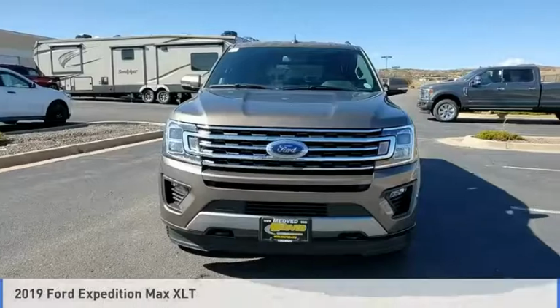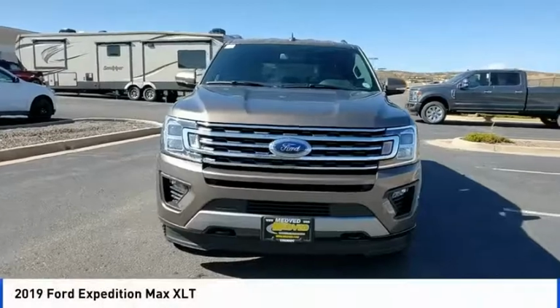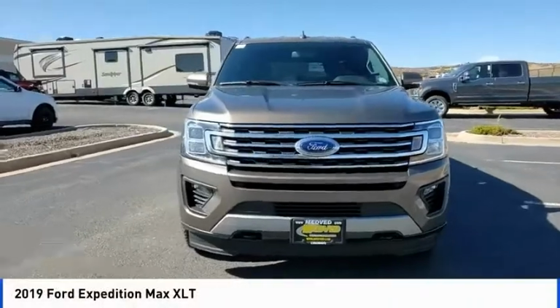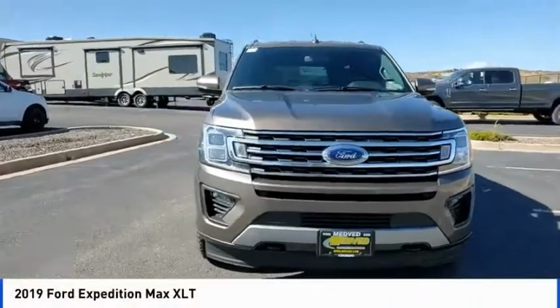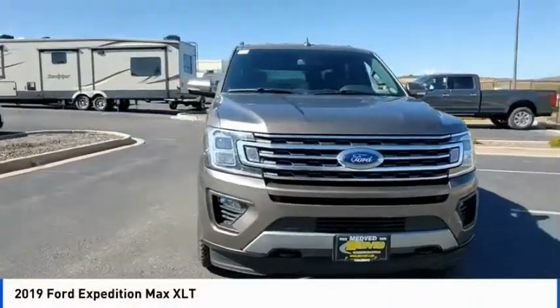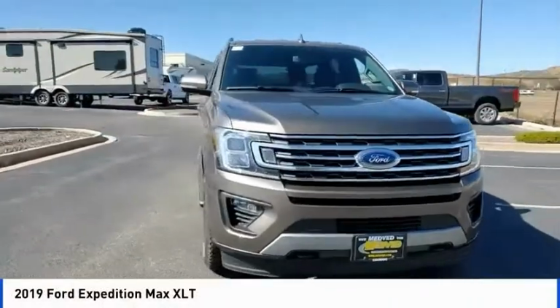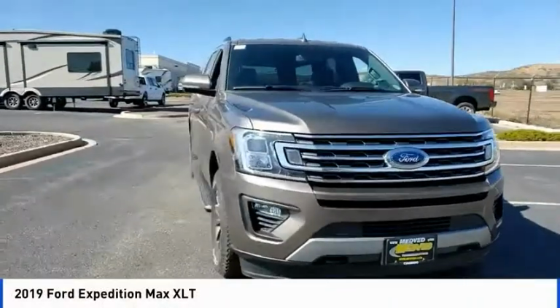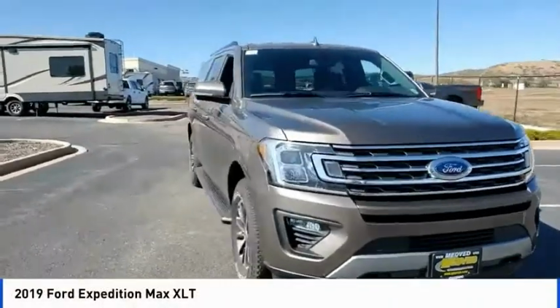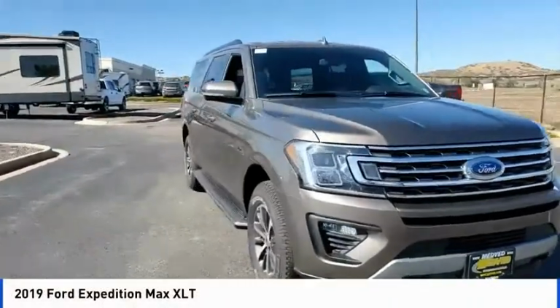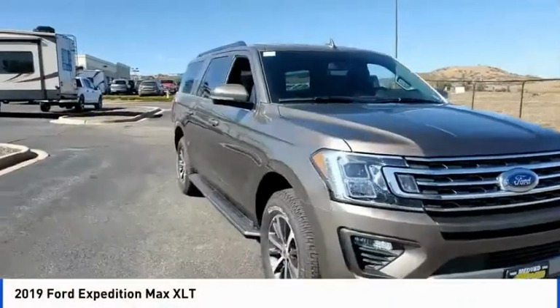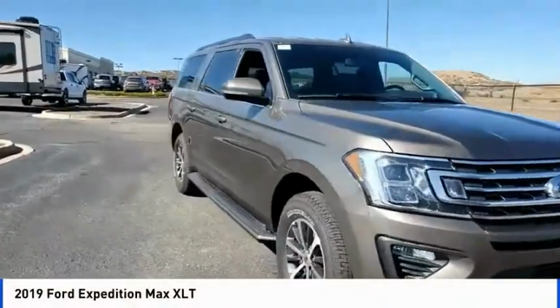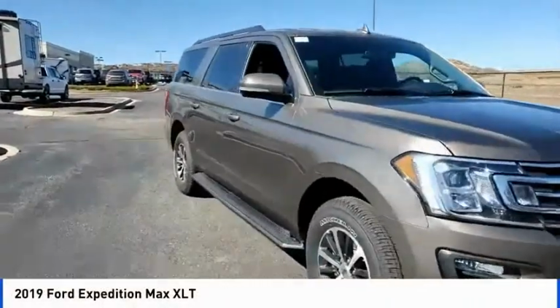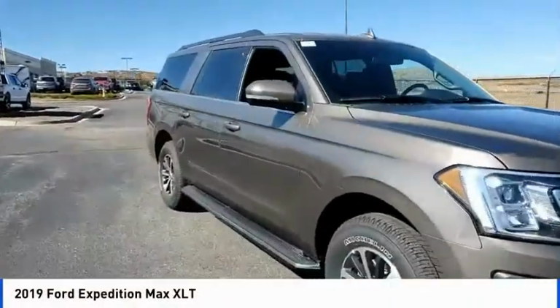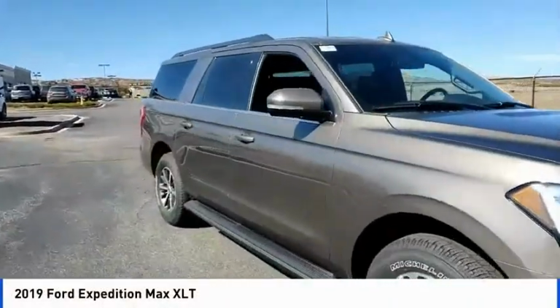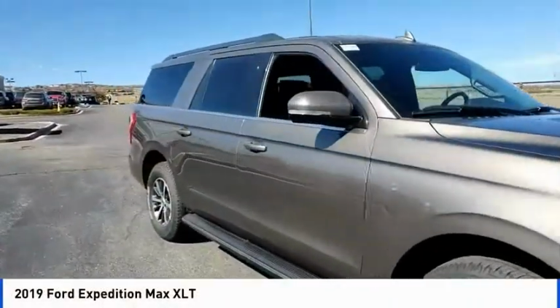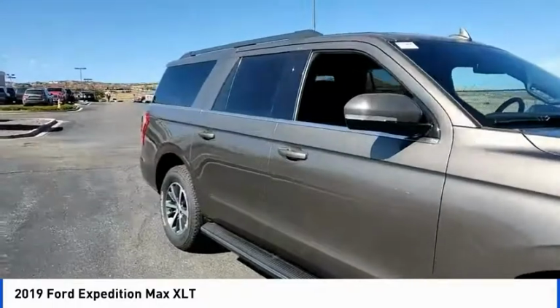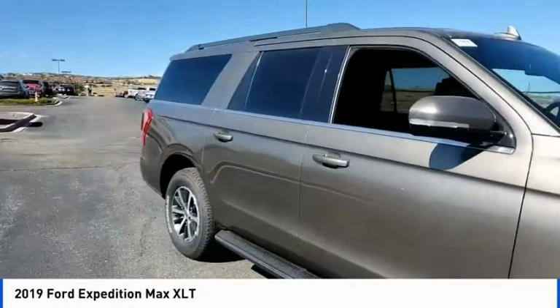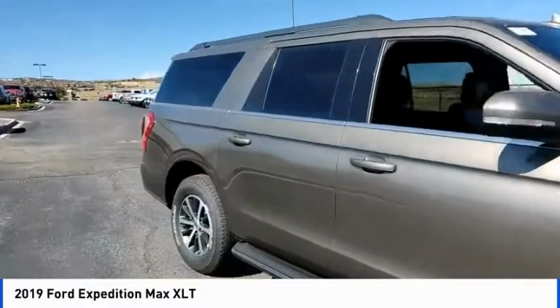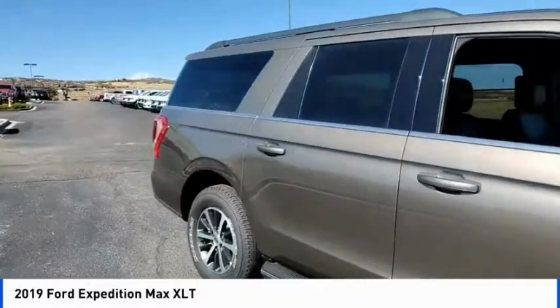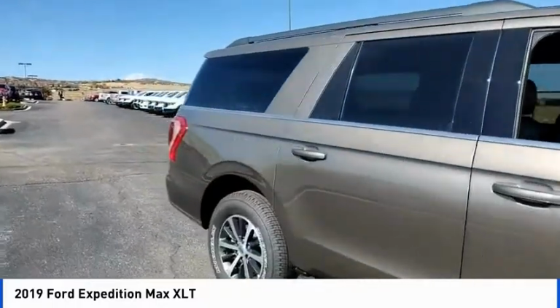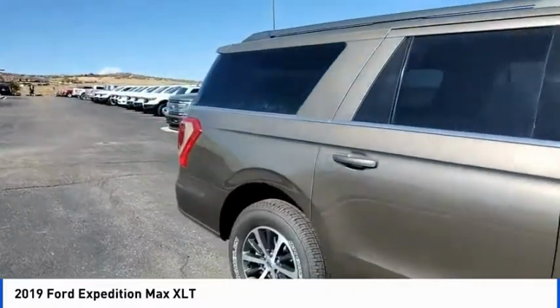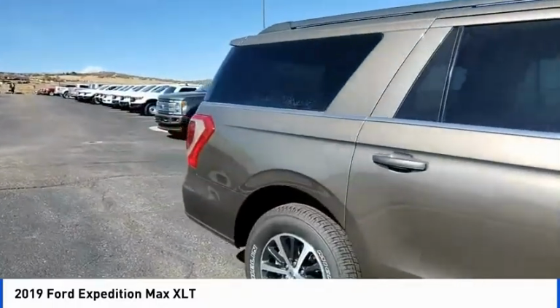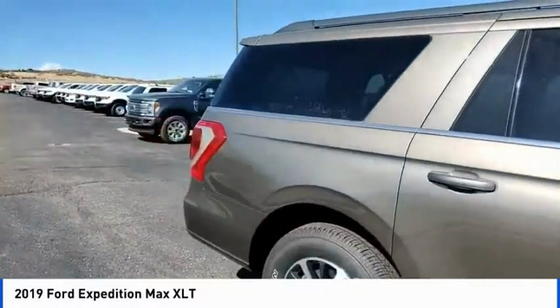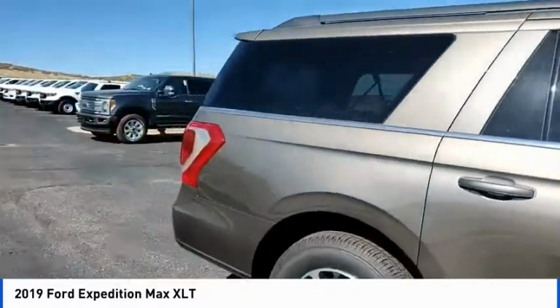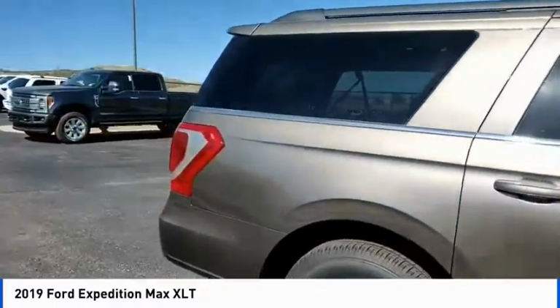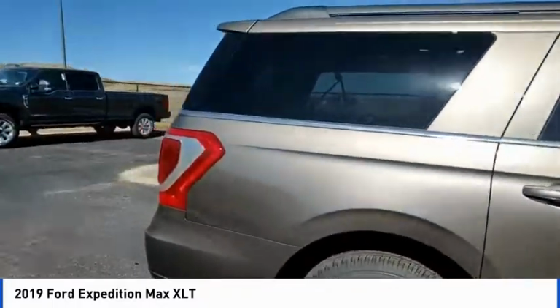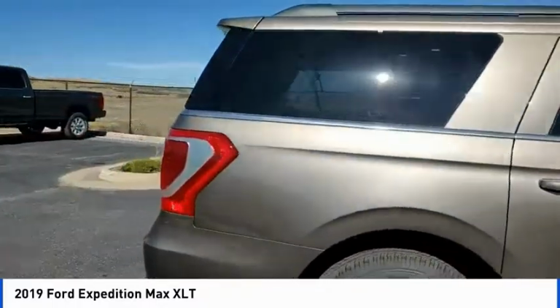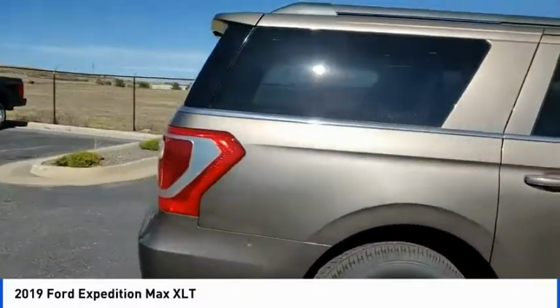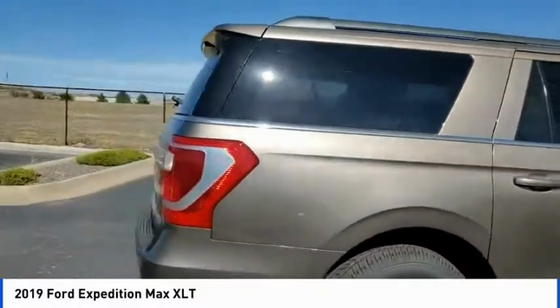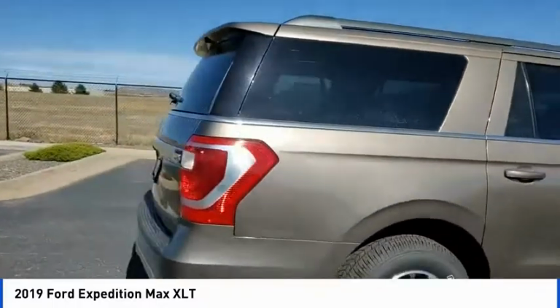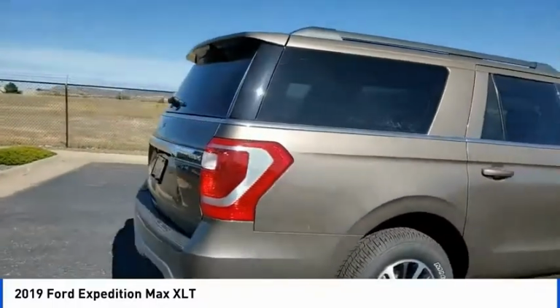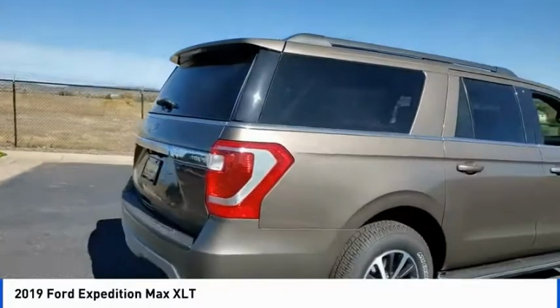Stop by and take a look at the 2019 Expedition. Powerful, controlled, resourceful. Expedition. This vehicle has less than 100 miles.